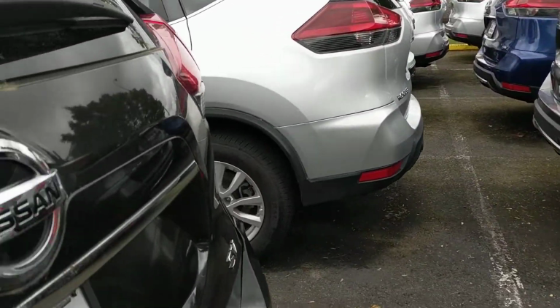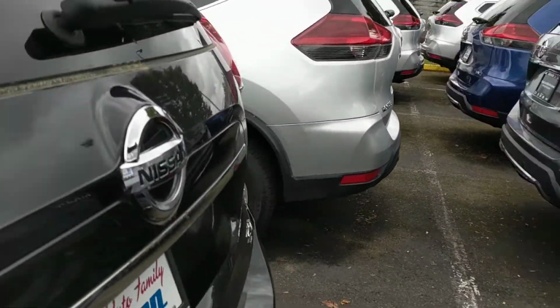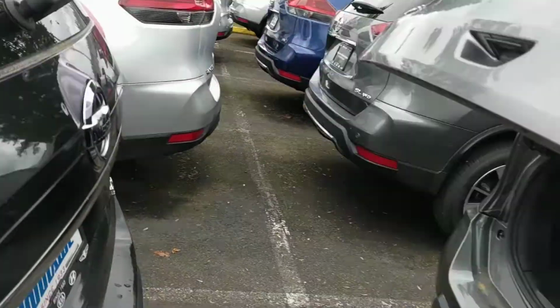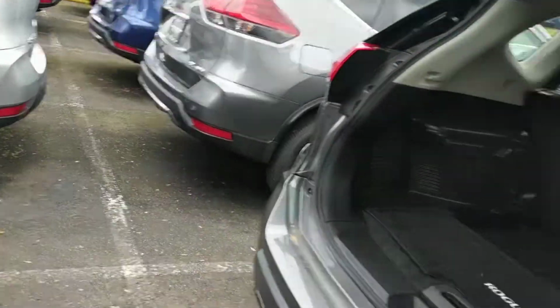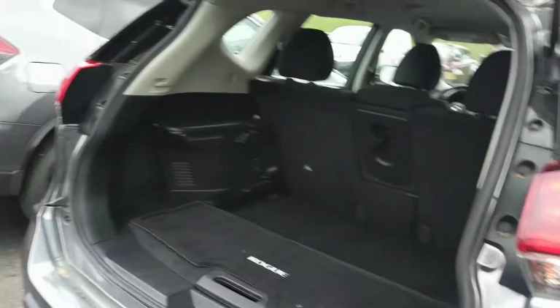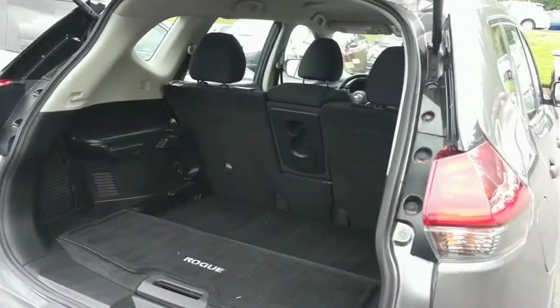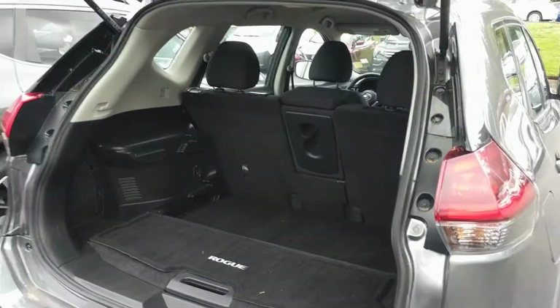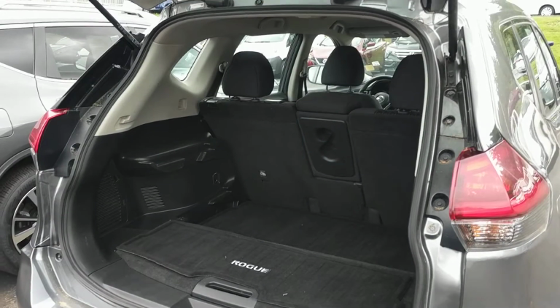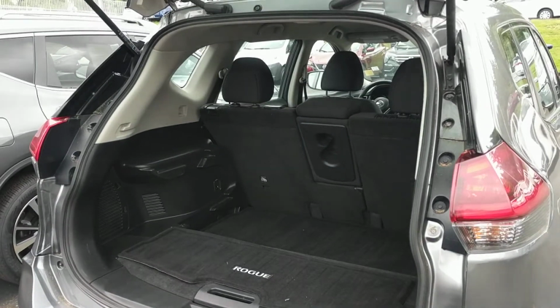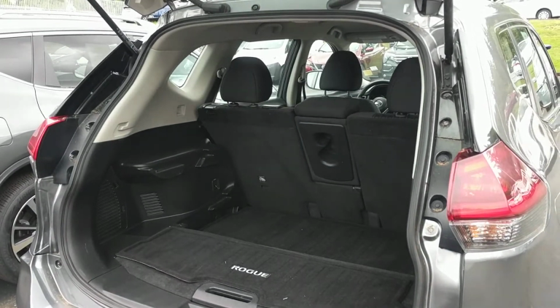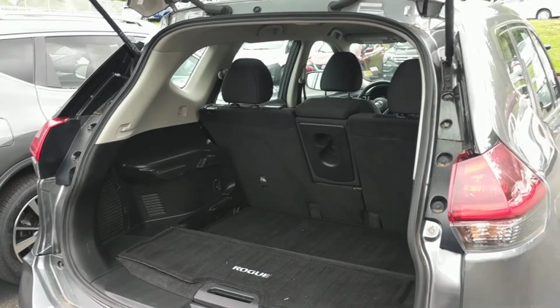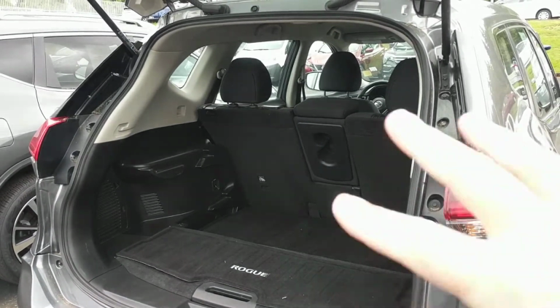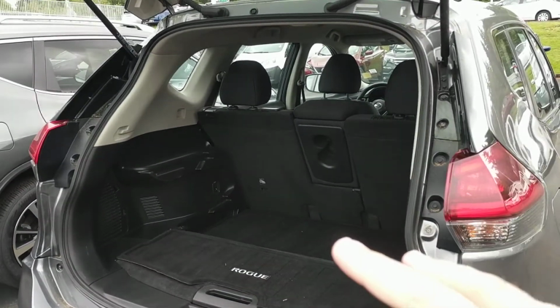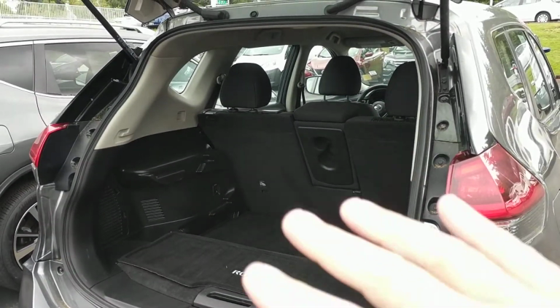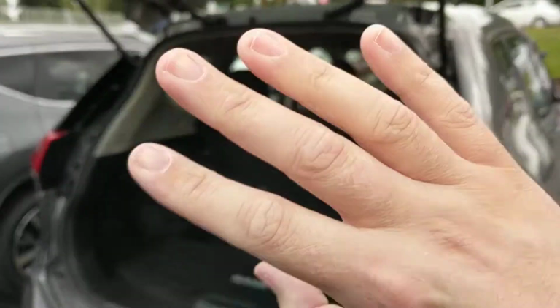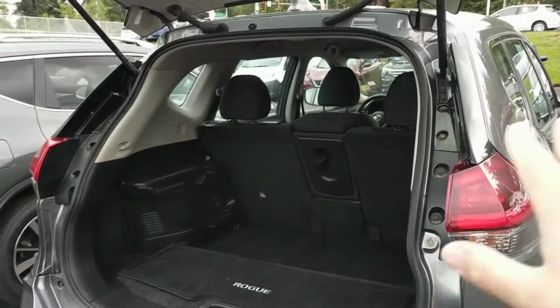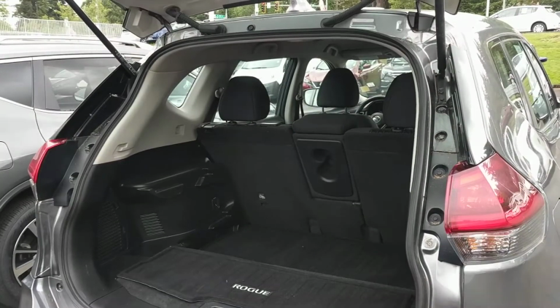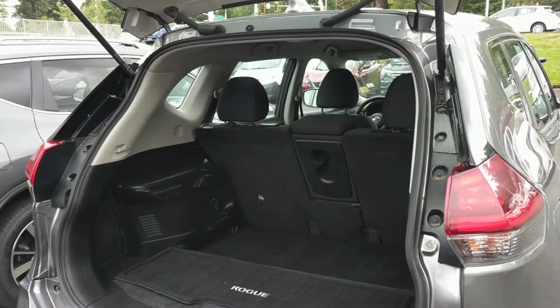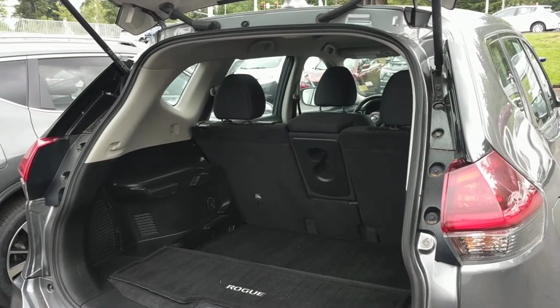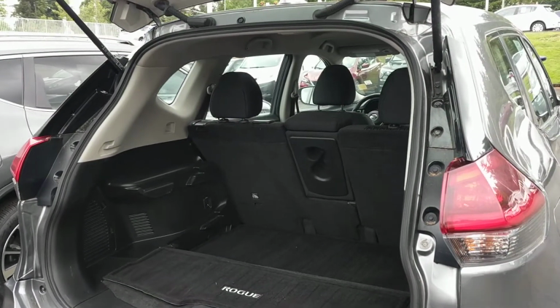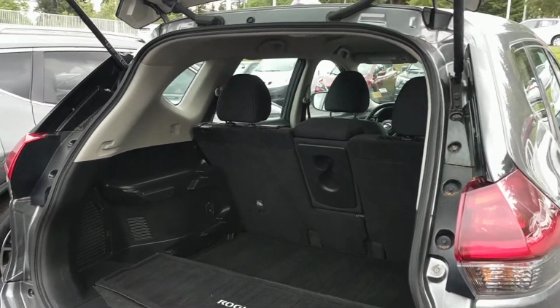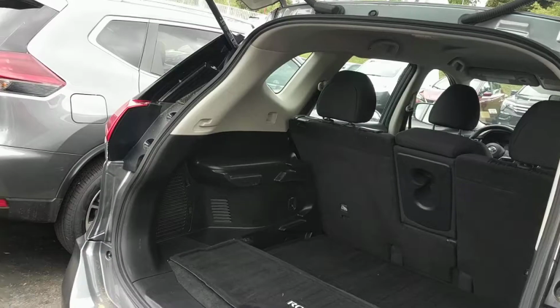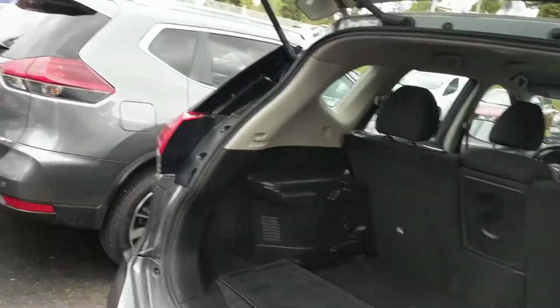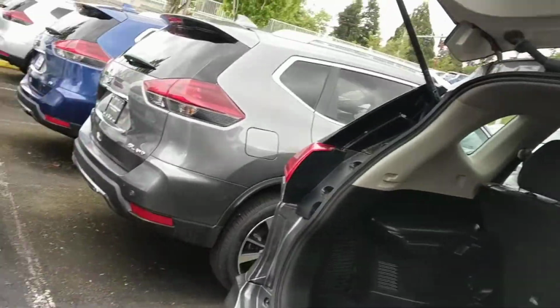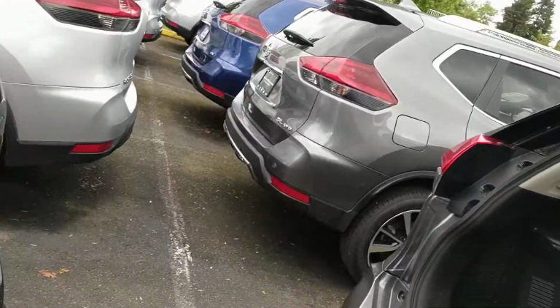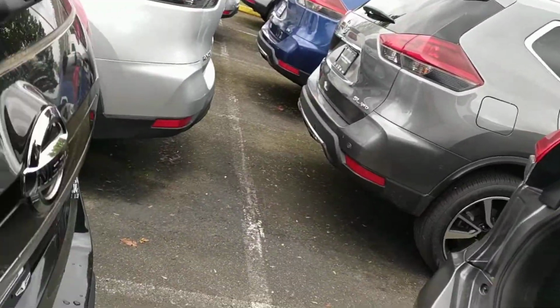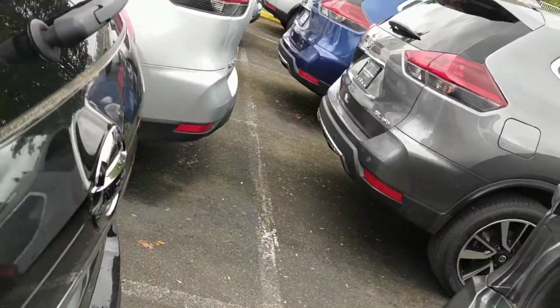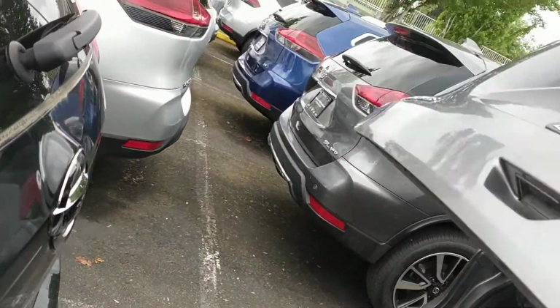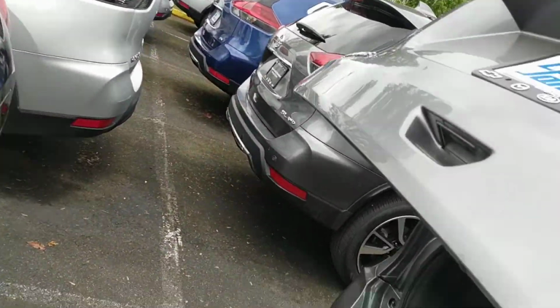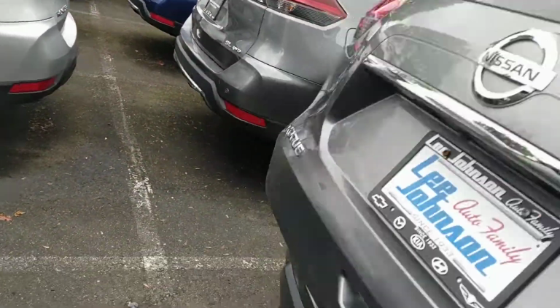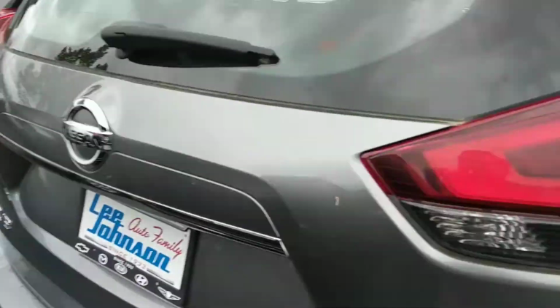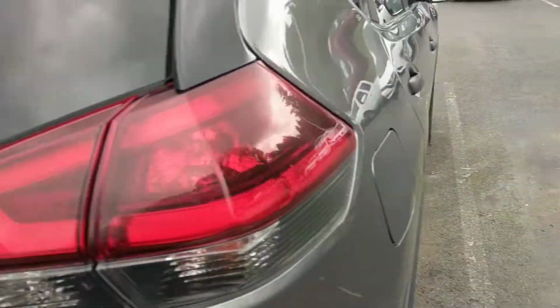Let's open this up. Got lots of space in the cargo area as well, plus the seats fold down with the 60-40 split. Again, this is just meant as a quick video preview to show you that the vehicle is available.